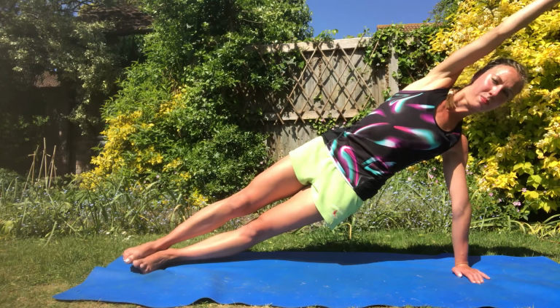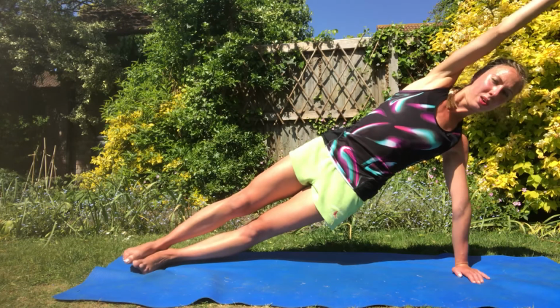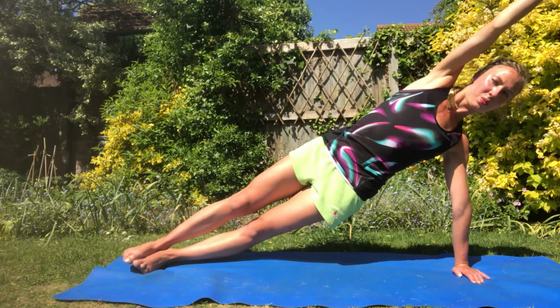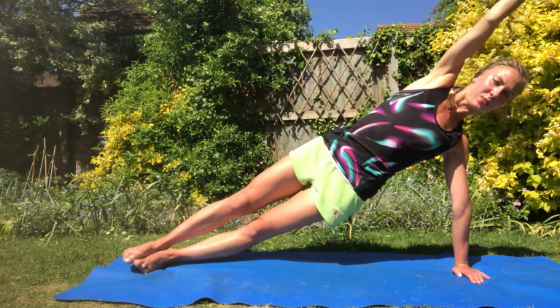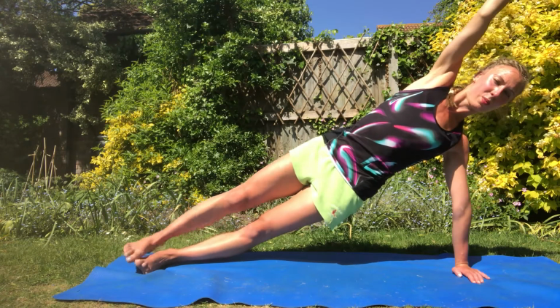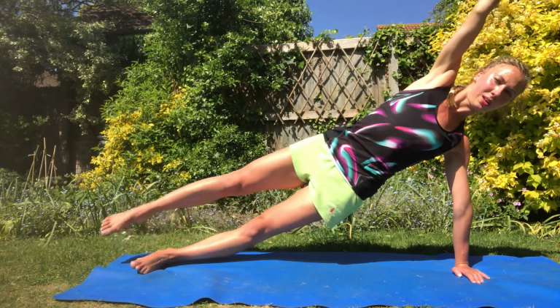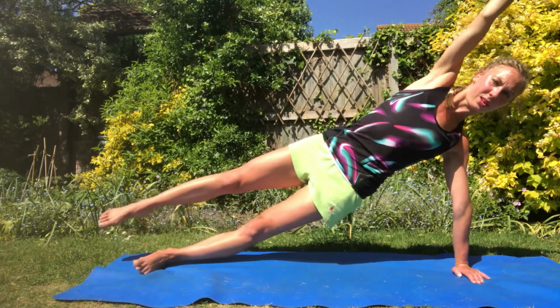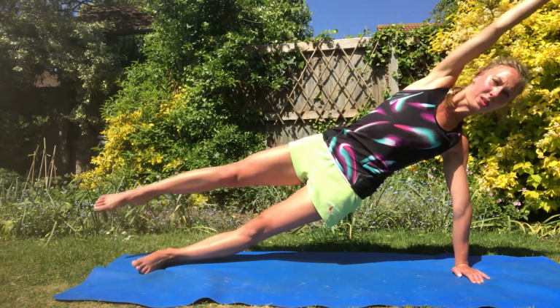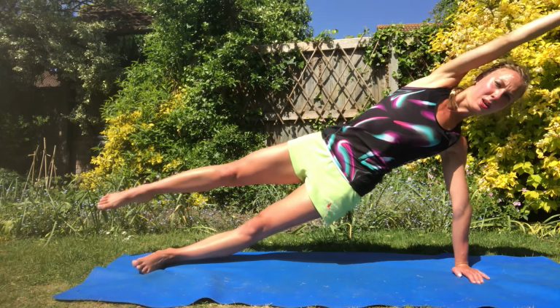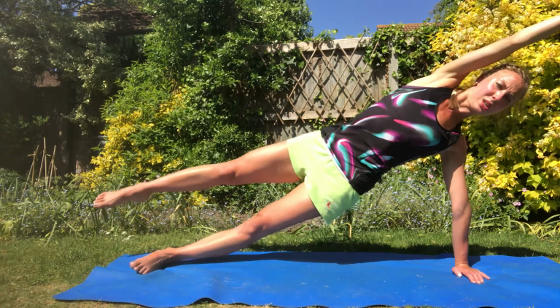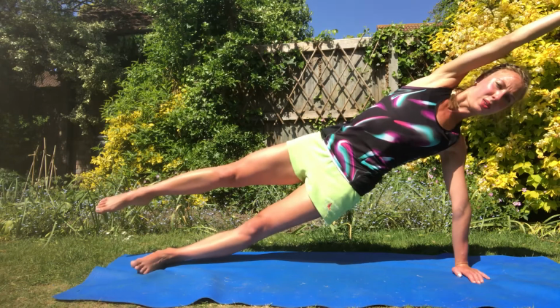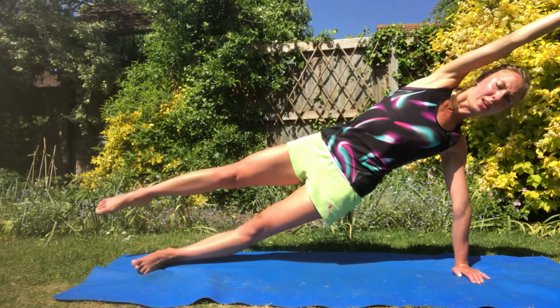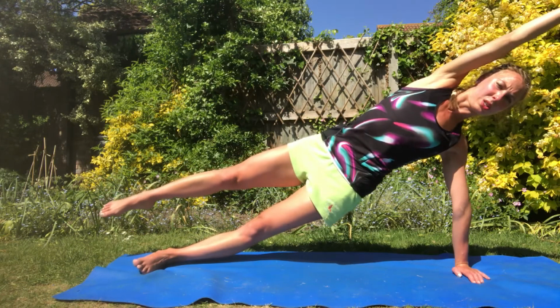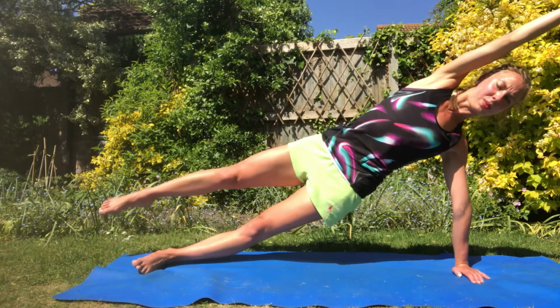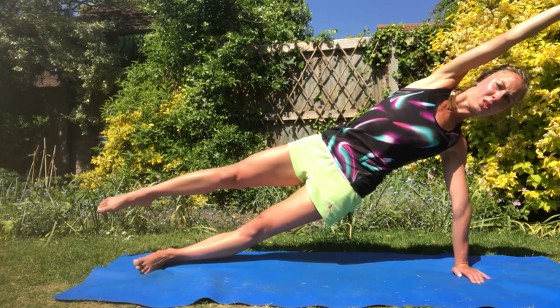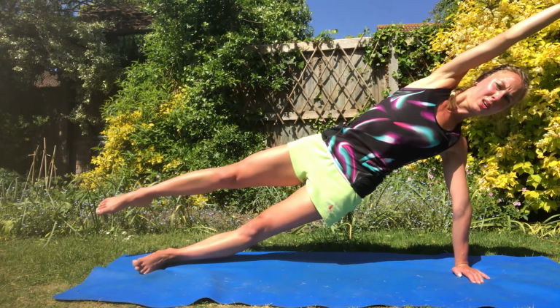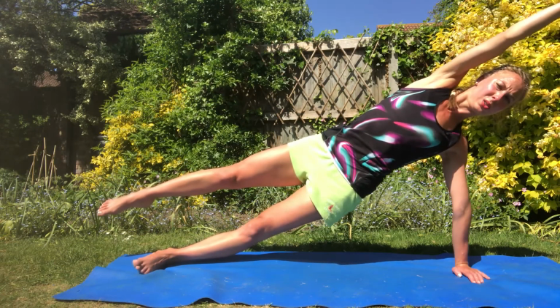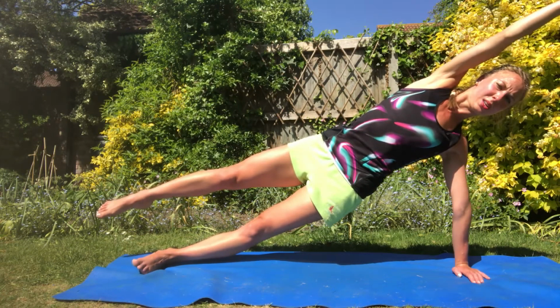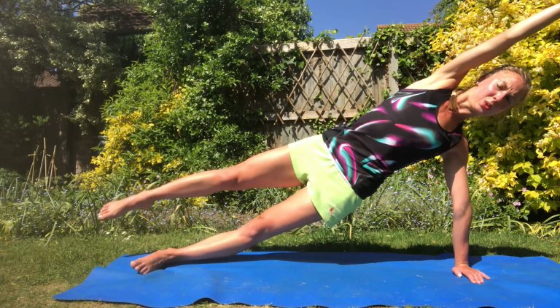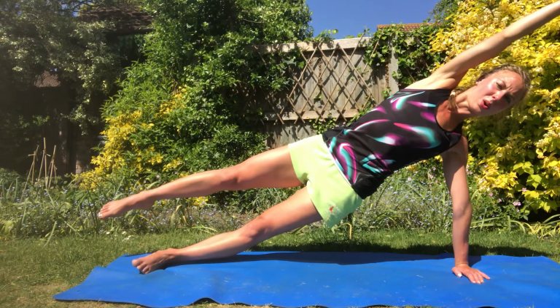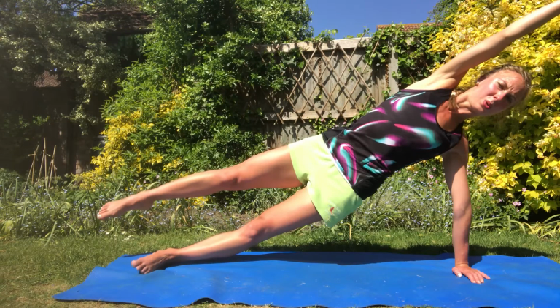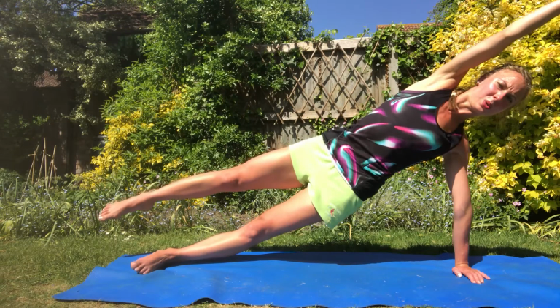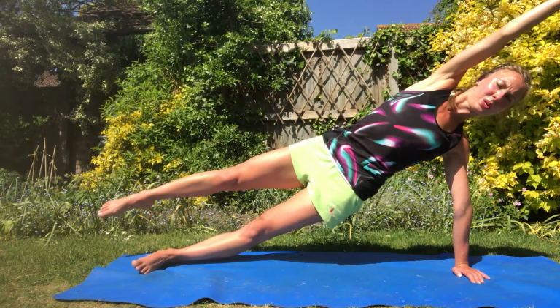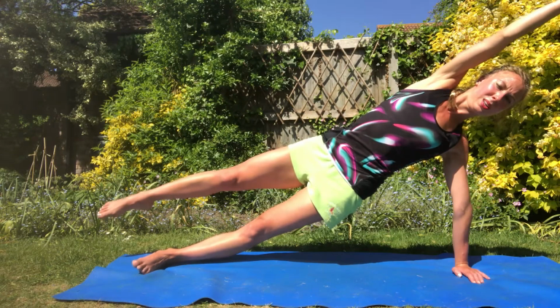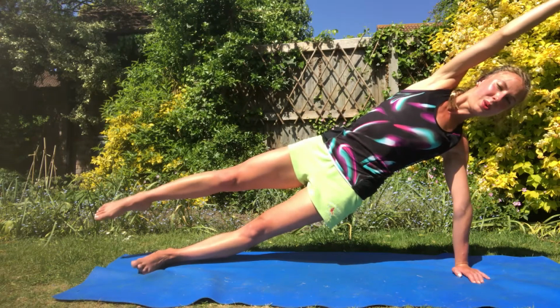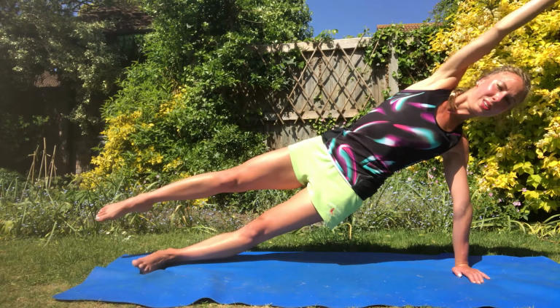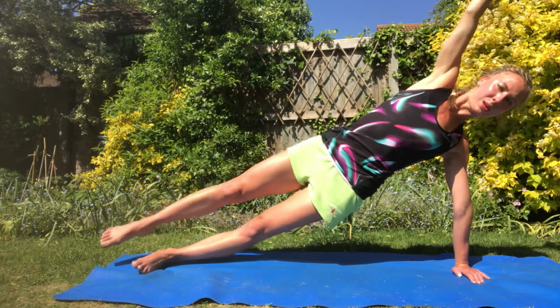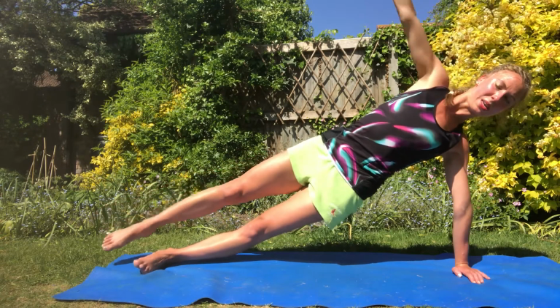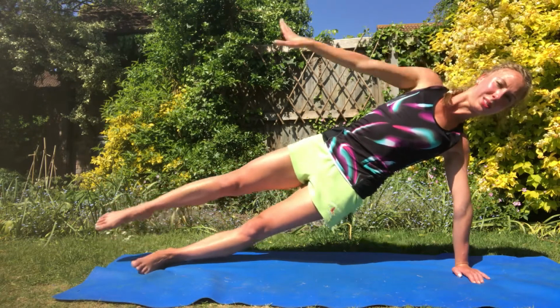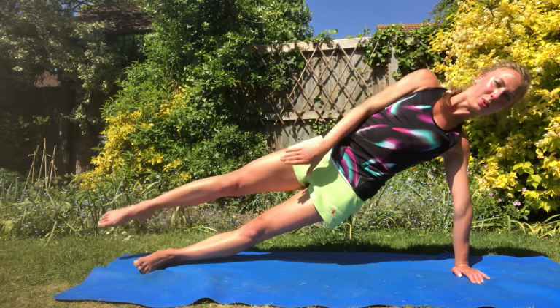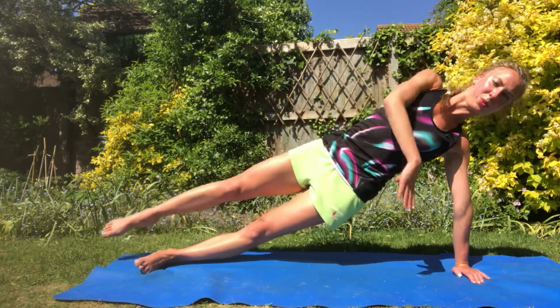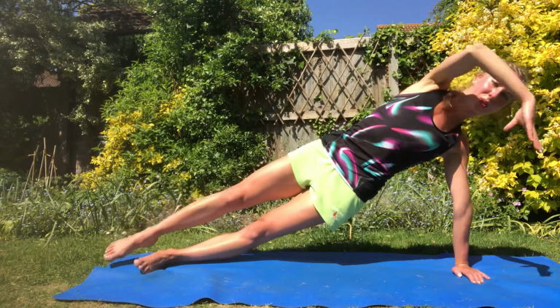Once you've held that for a bit, lift the foot up and reach over. At this point I'm reaching and getting a bit of a stretch — nice and strong. Keep the glutes working. Hold, hold, hold — keep holding. Then we're going to beat 20 times, bringing the arms around if you can.